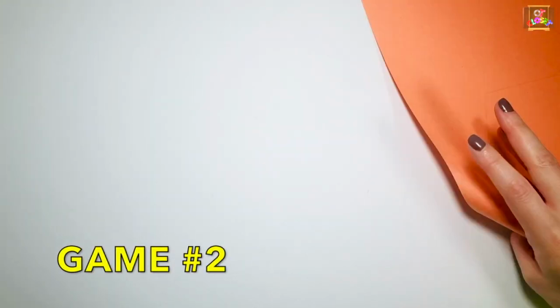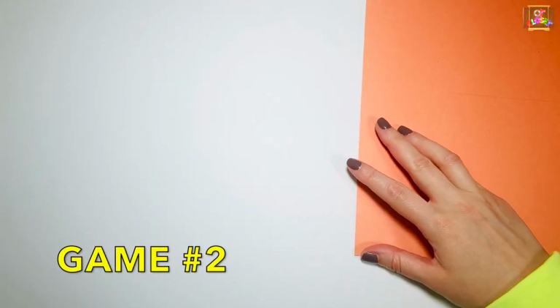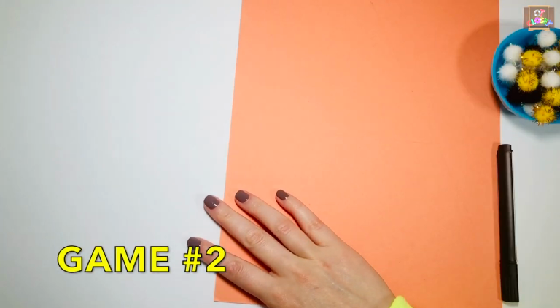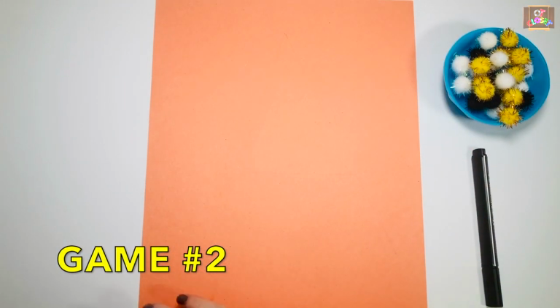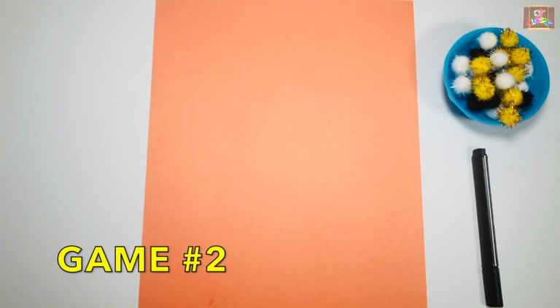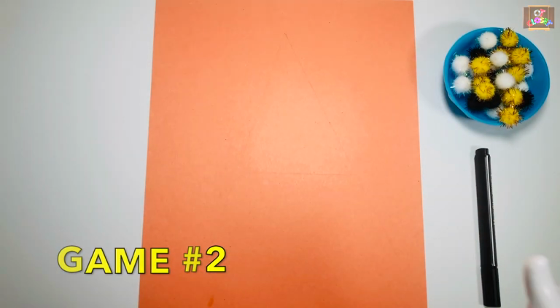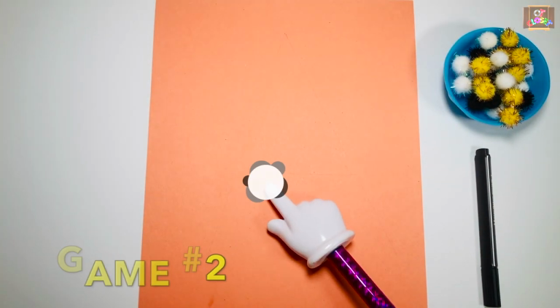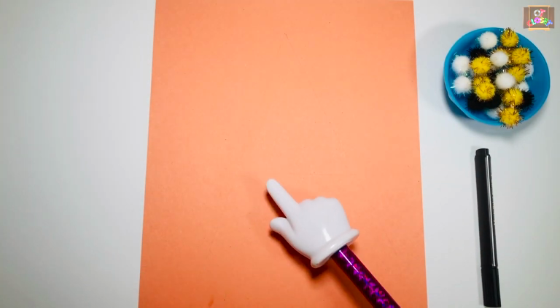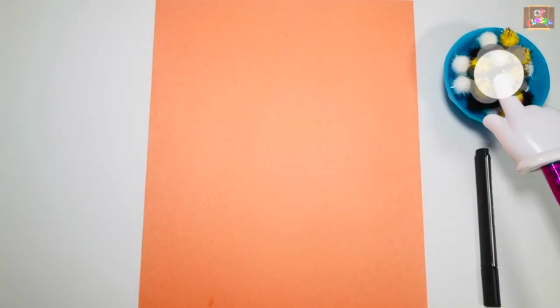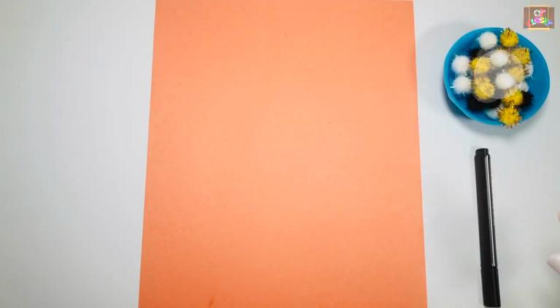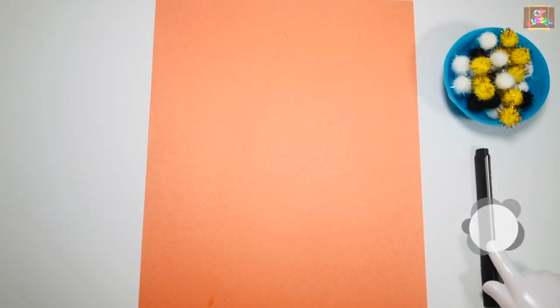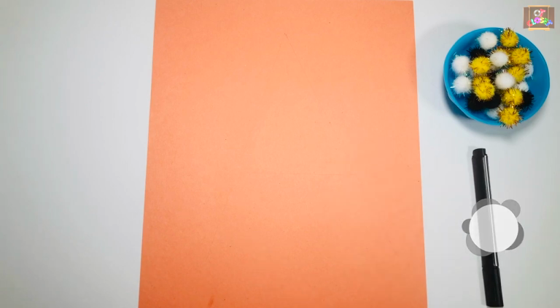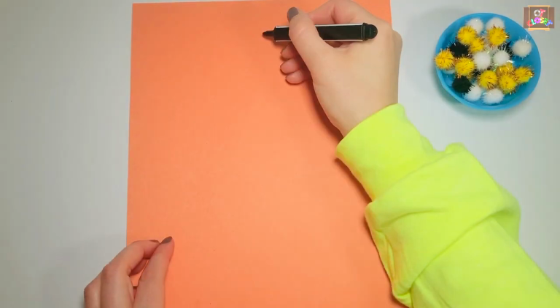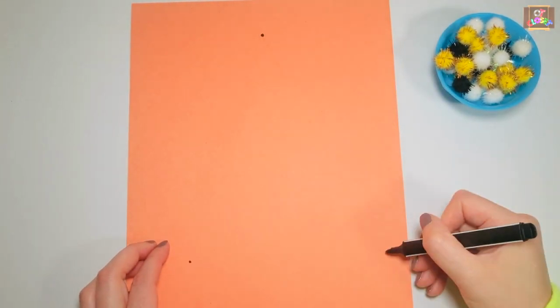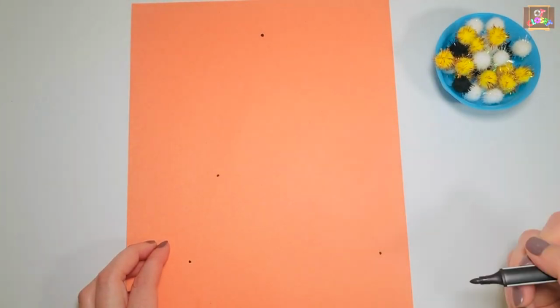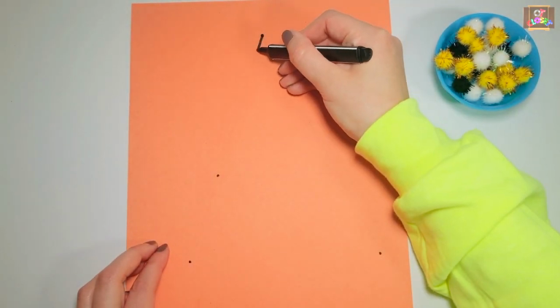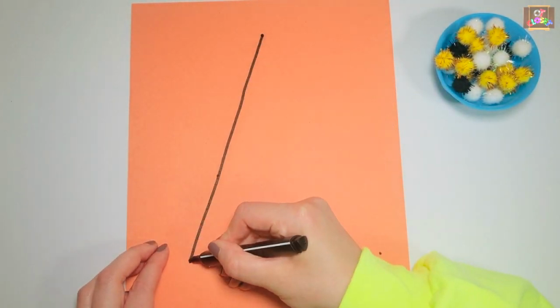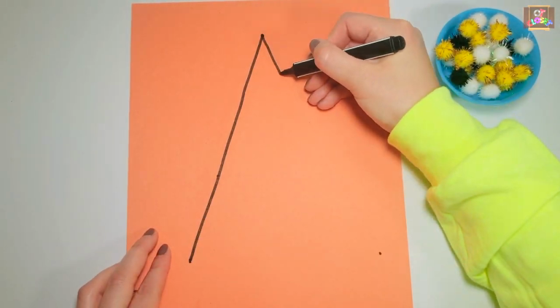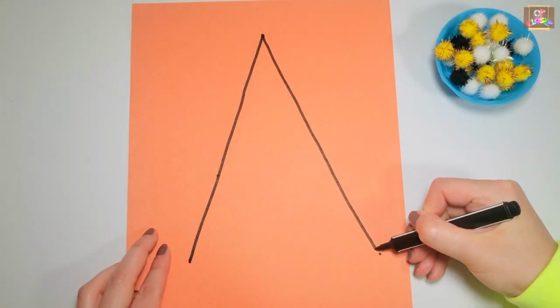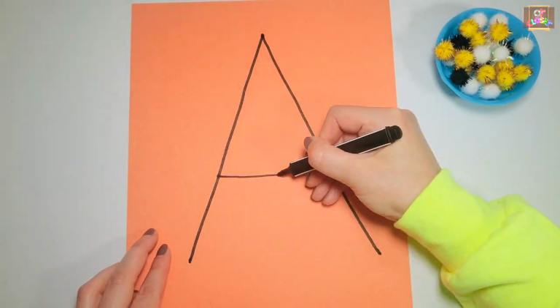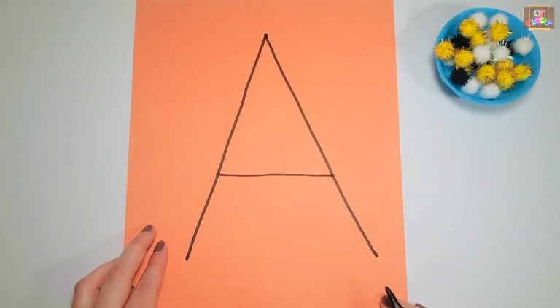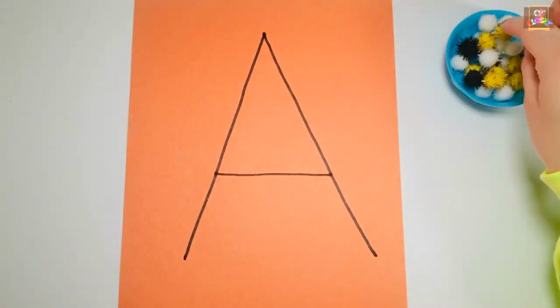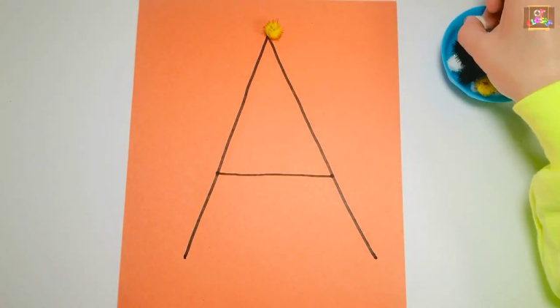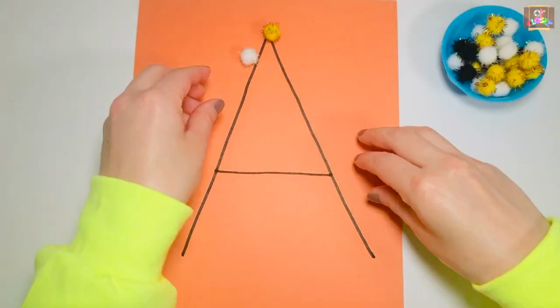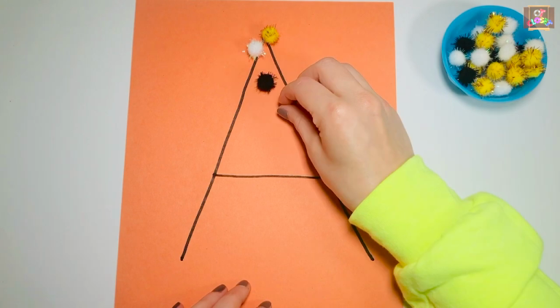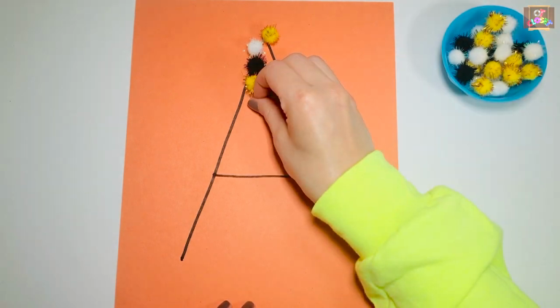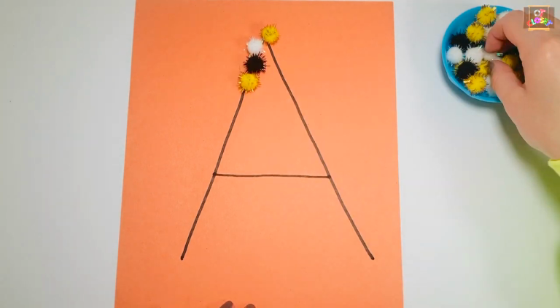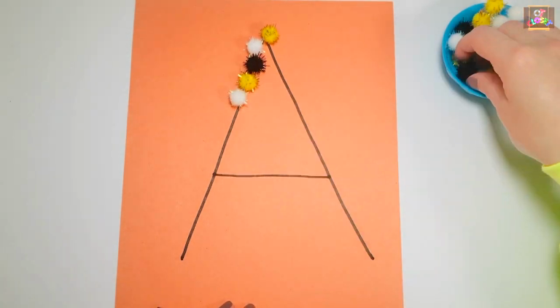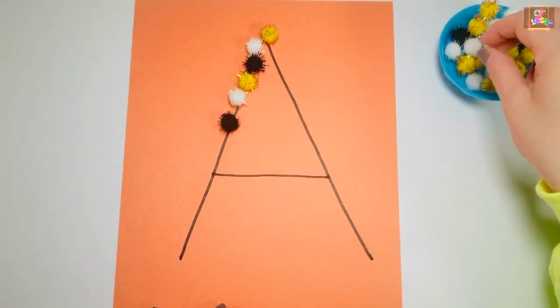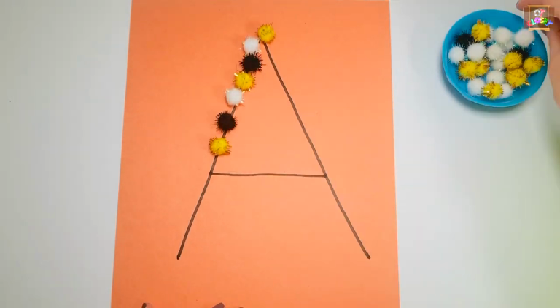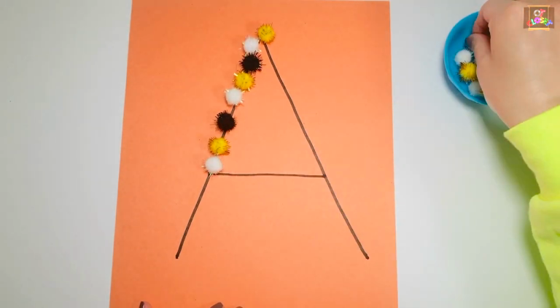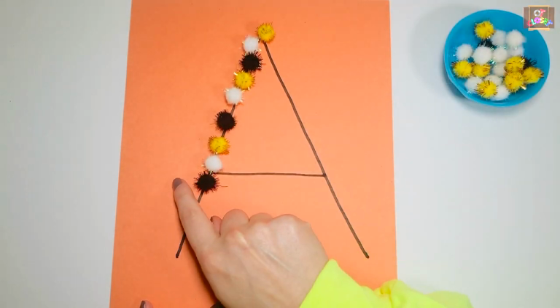For game number two you need paper, pom-poms, and a marker. On a paper, draw a letter, number, or a shape, then ask kids to use a pincer grasp and form a pattern using pom-poms.